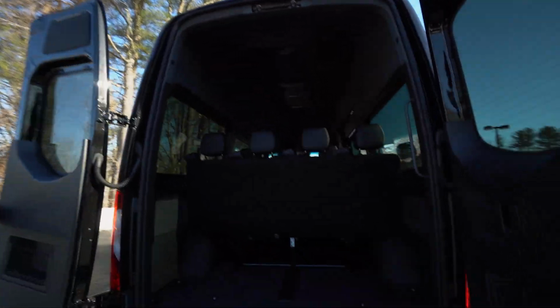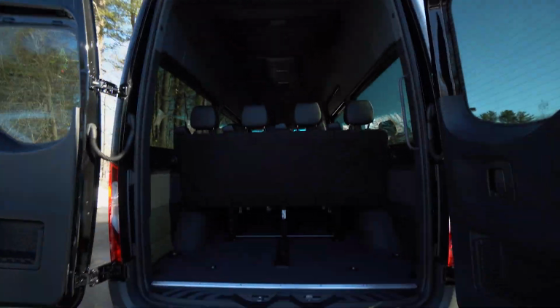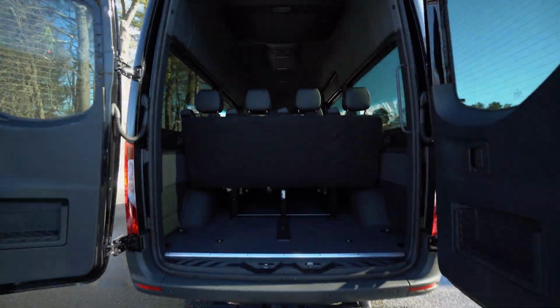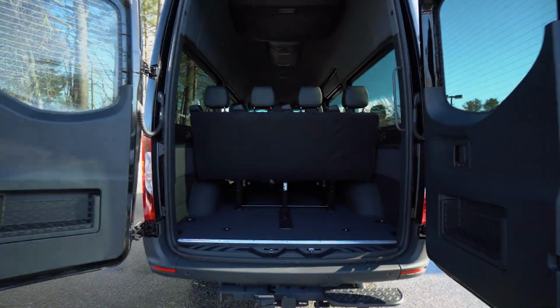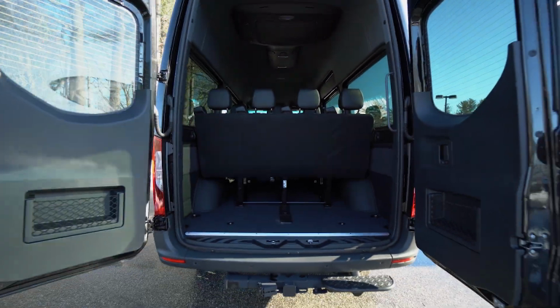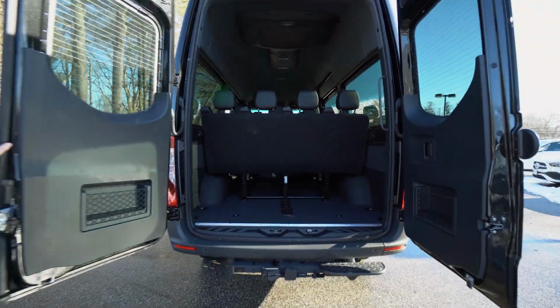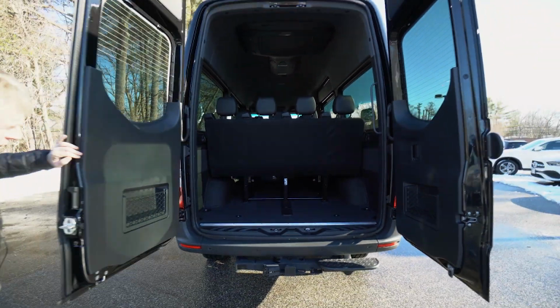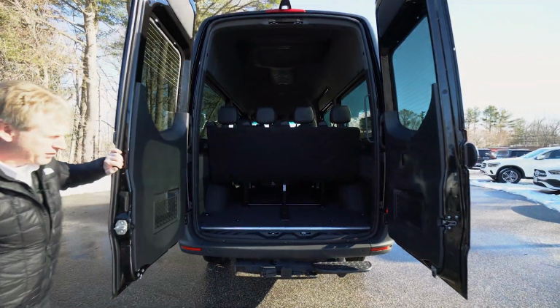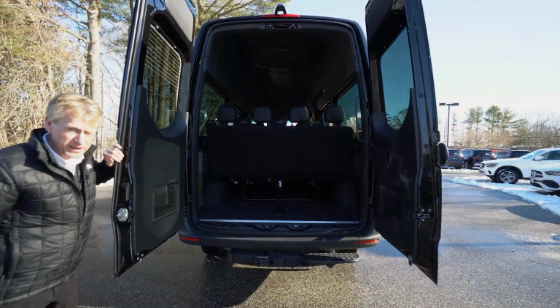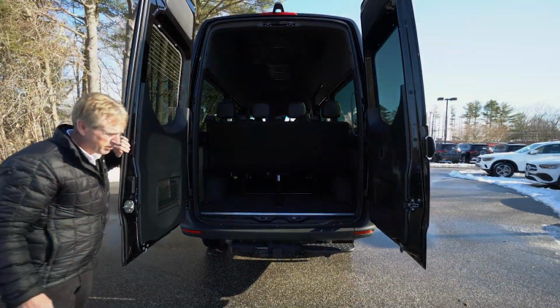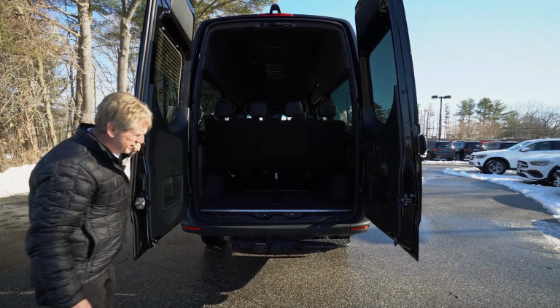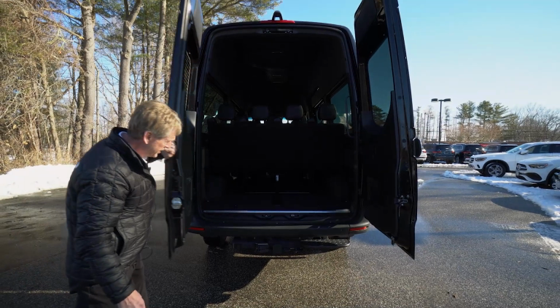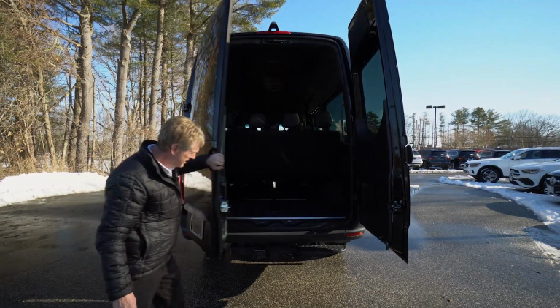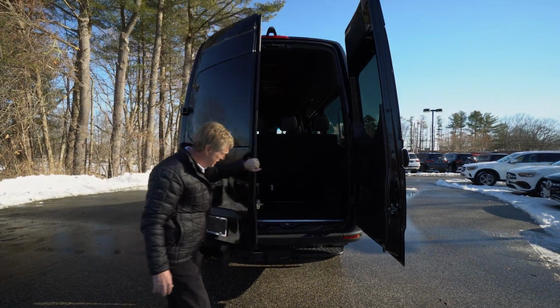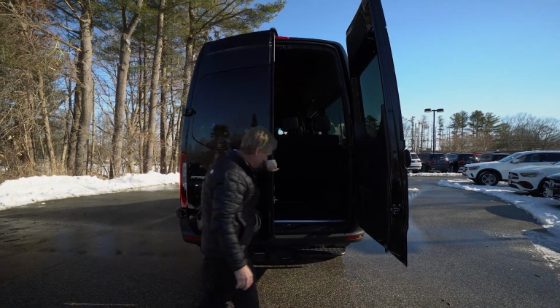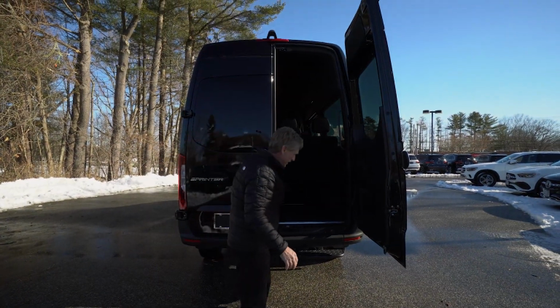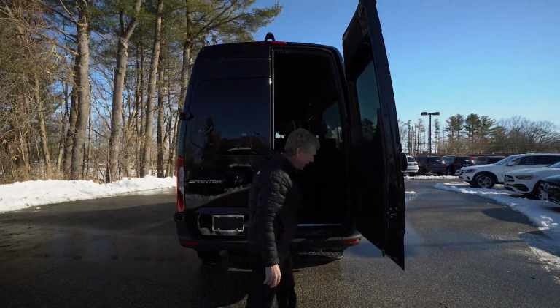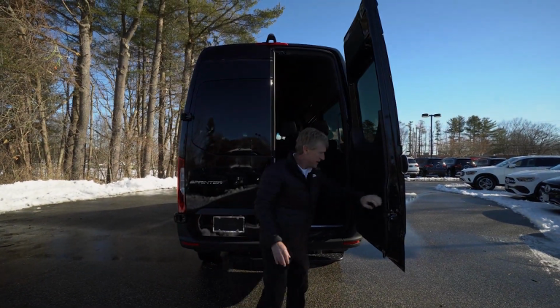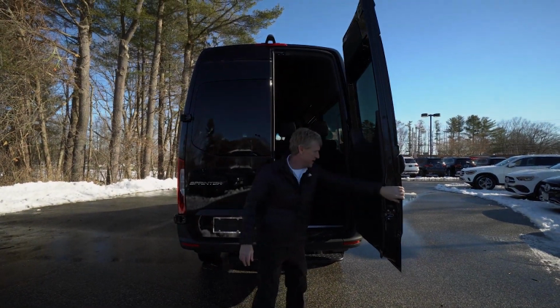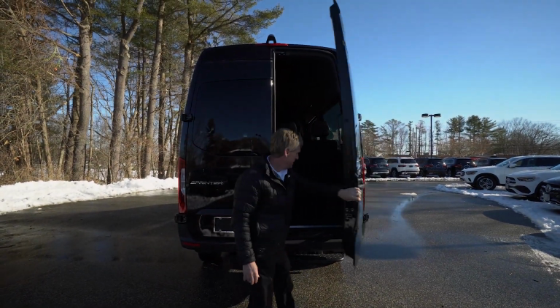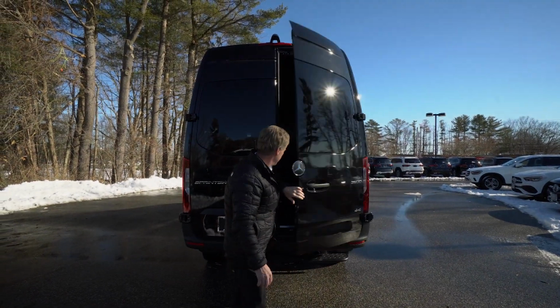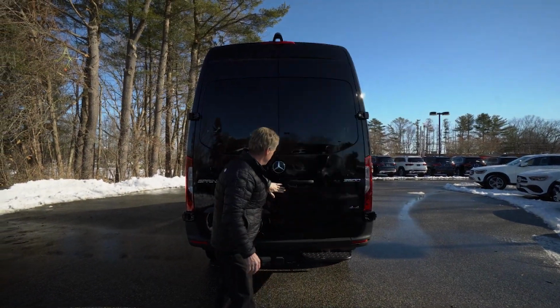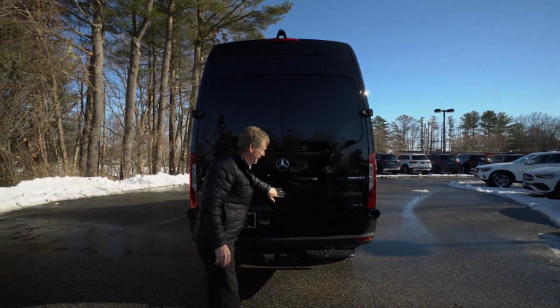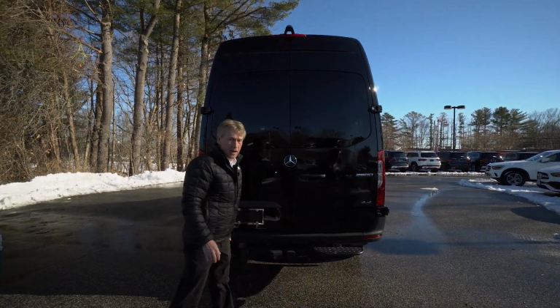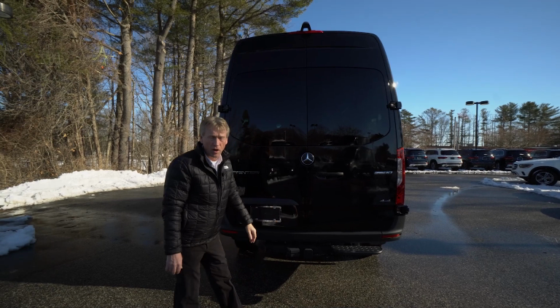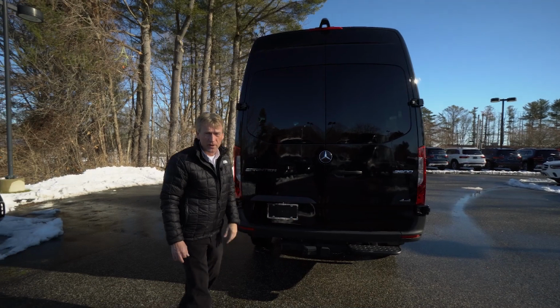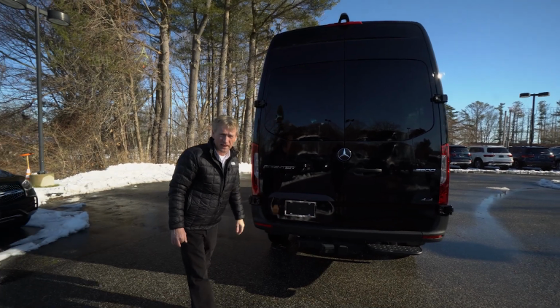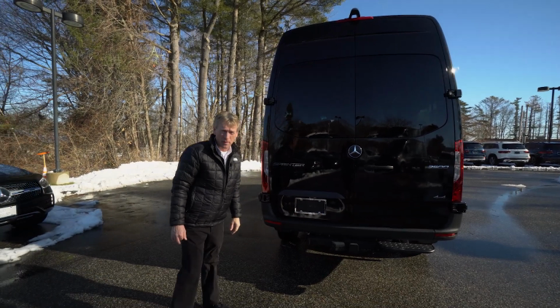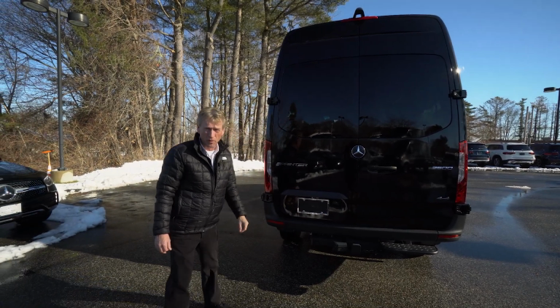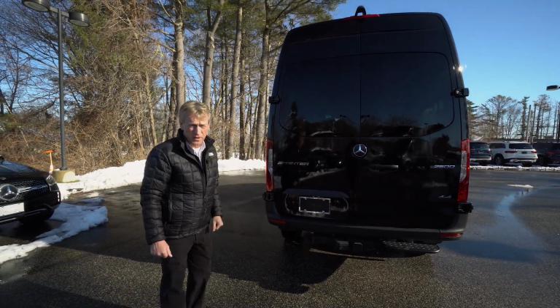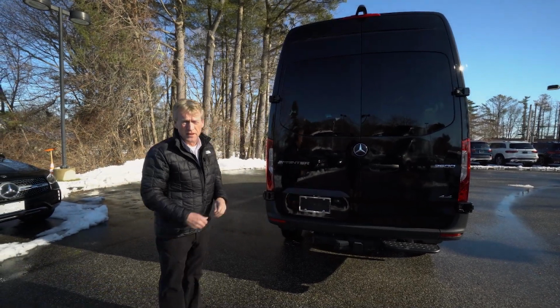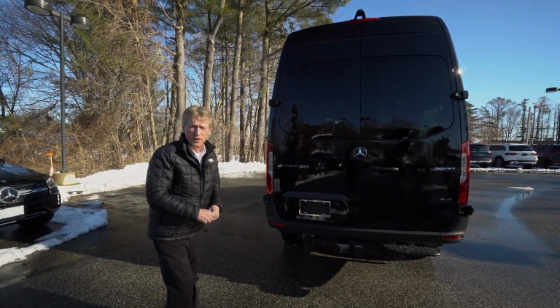And Ken, this is the last year for the 3.0L turbo diesel engine, which this one has. Now we're going to hop inside the cab and I'm going to go over some features in there with you.